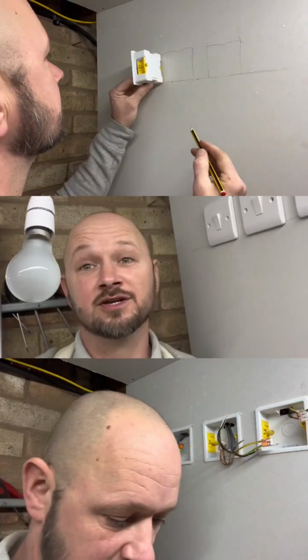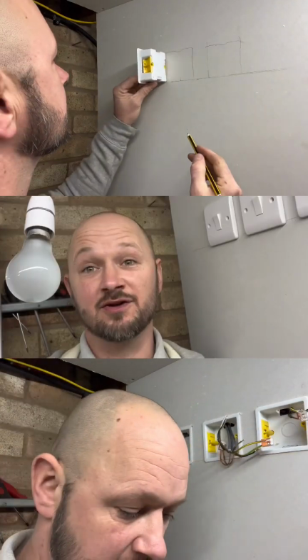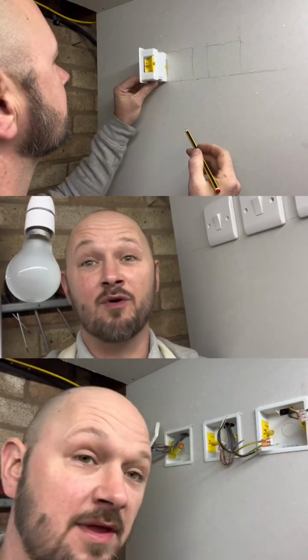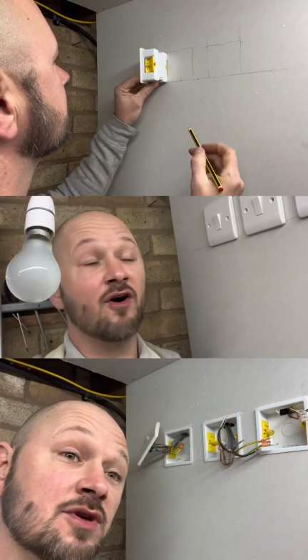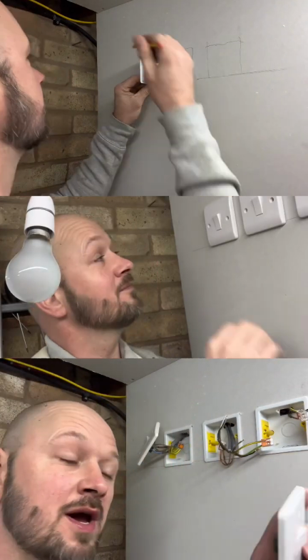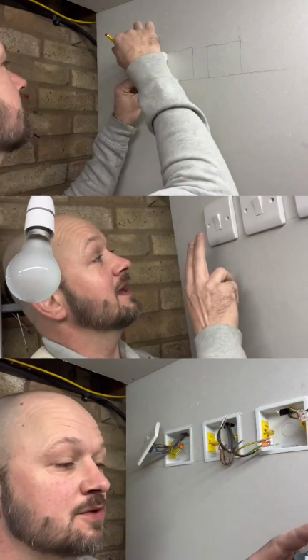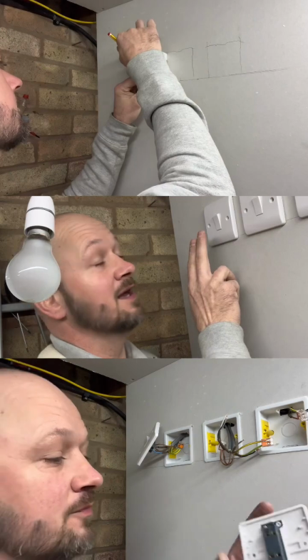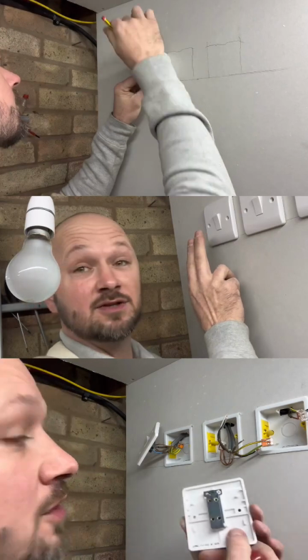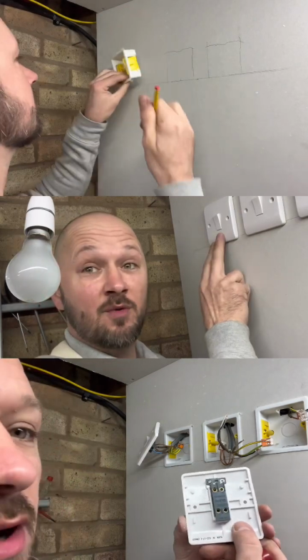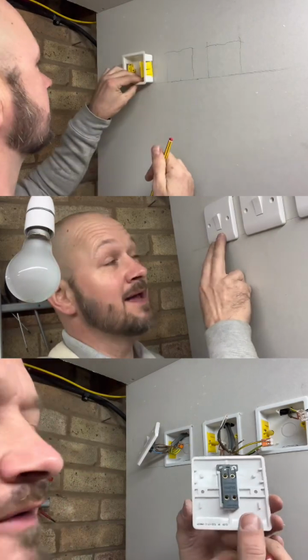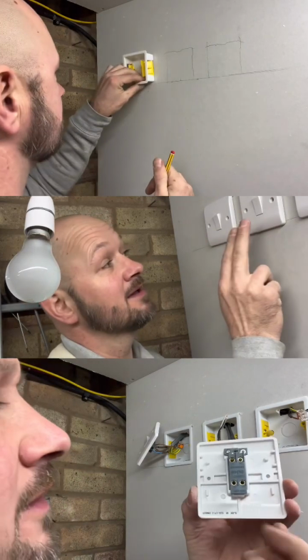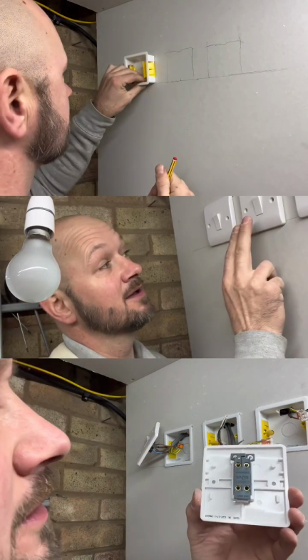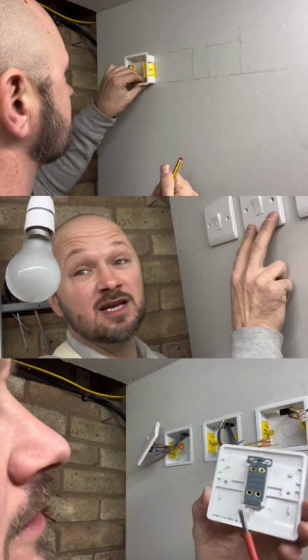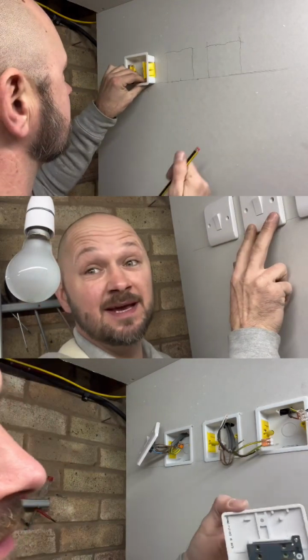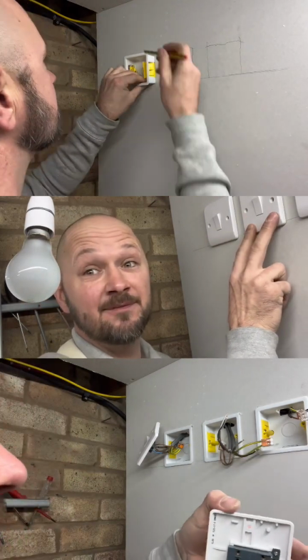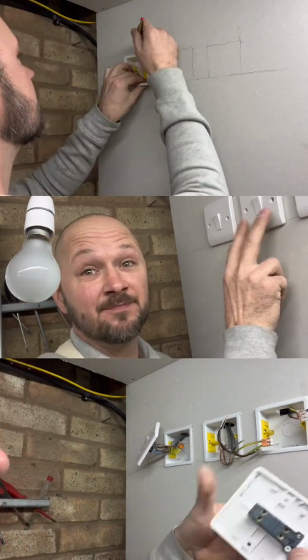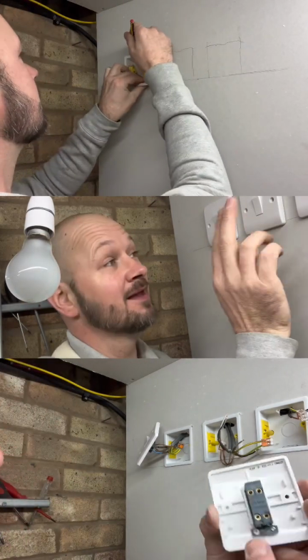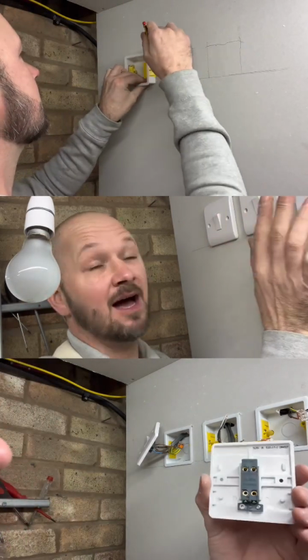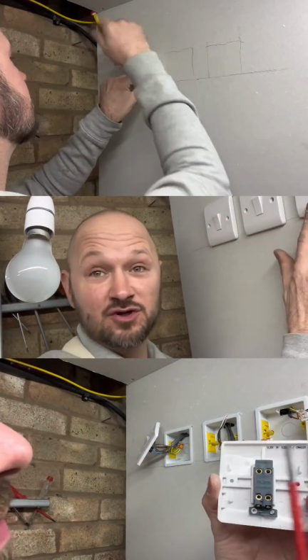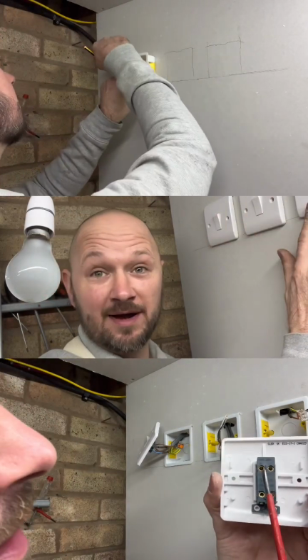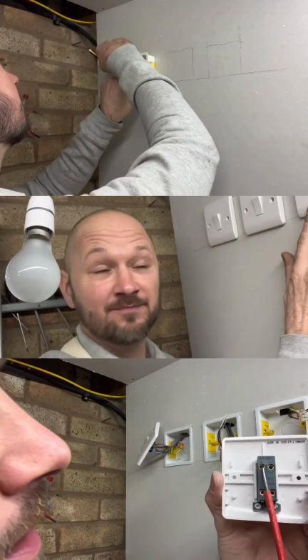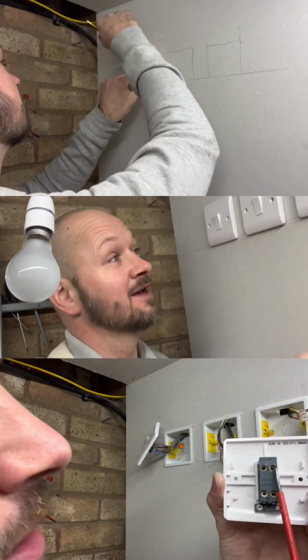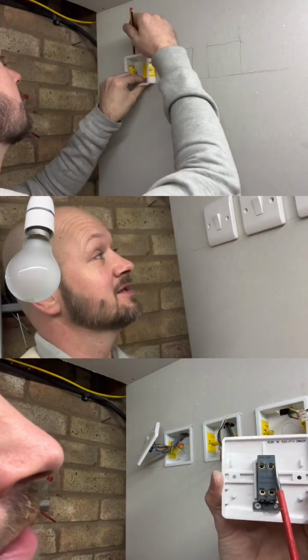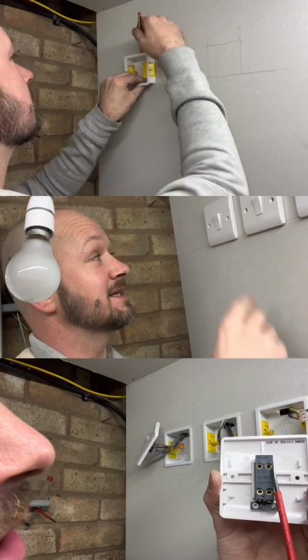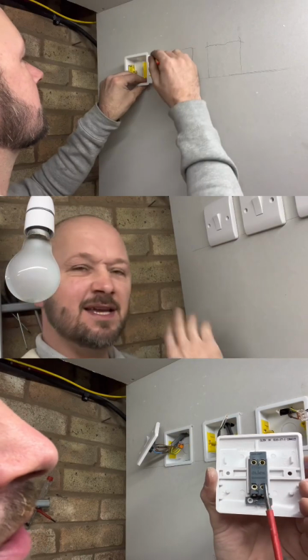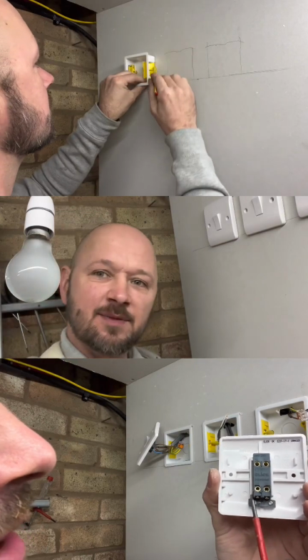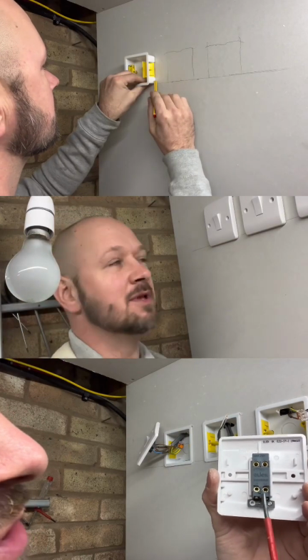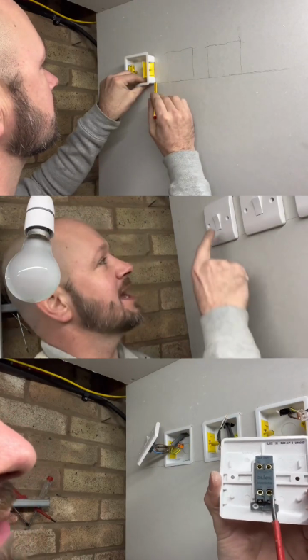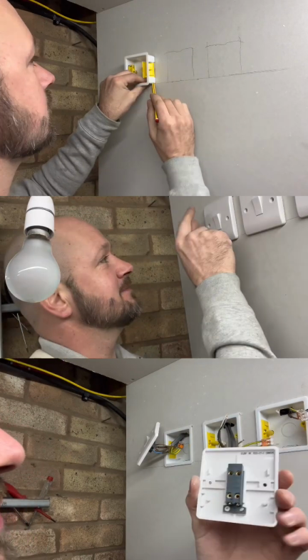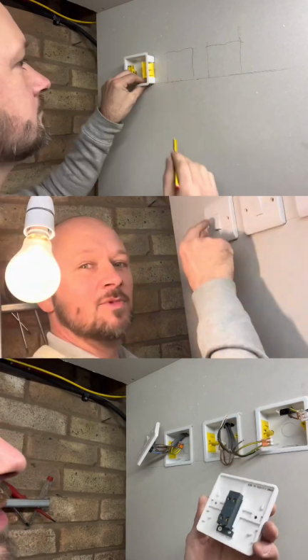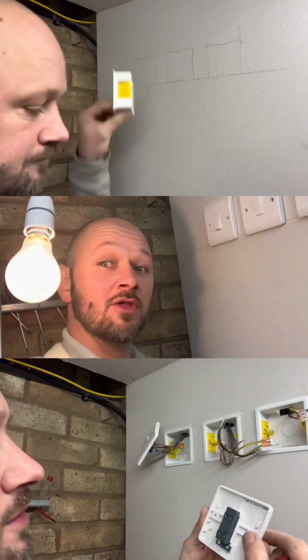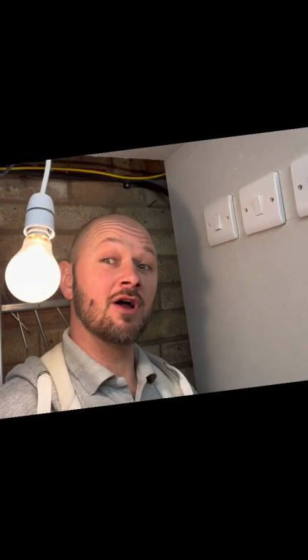So what we've got is a two-way, intermediate, and a two-way. For example, you get to the bottom of the stairs, you want the light on — it works.